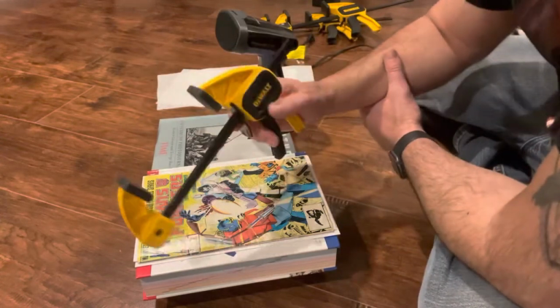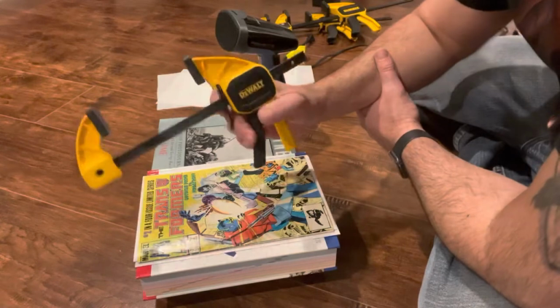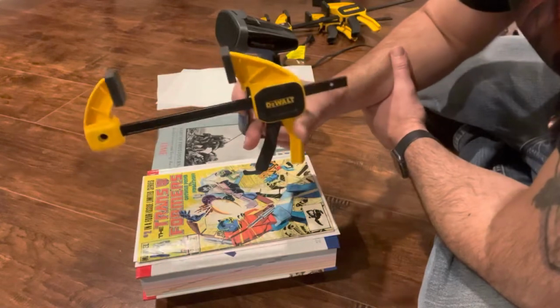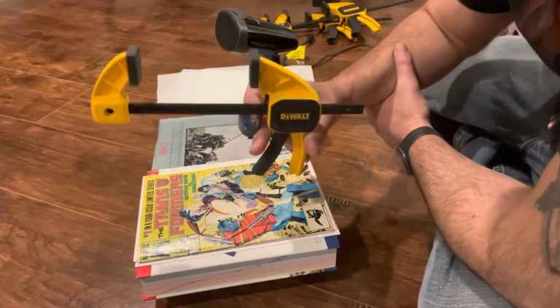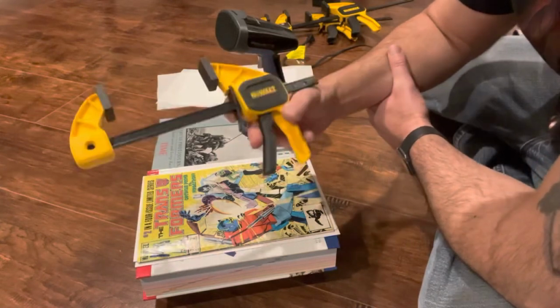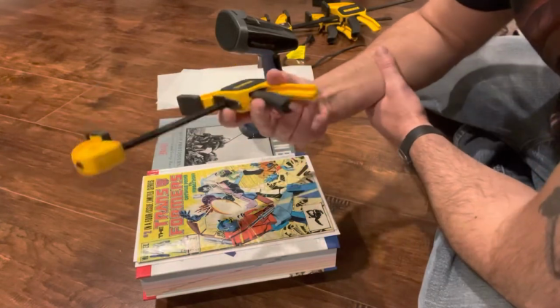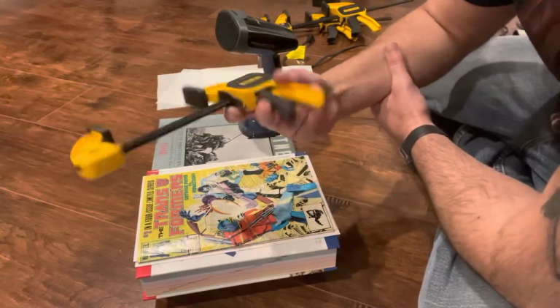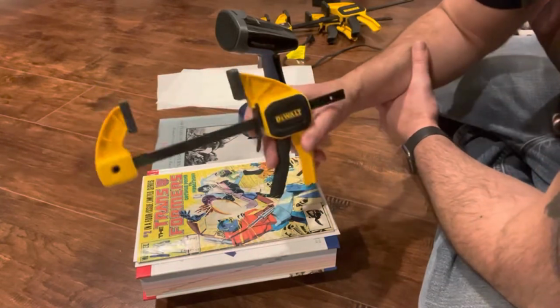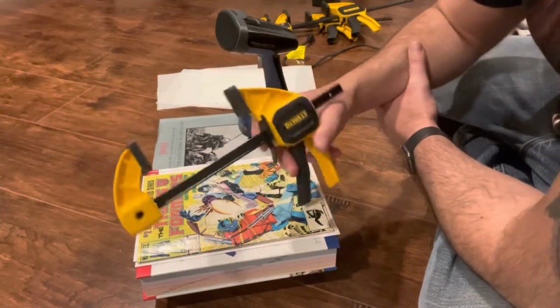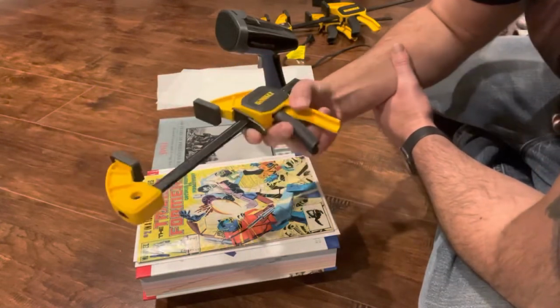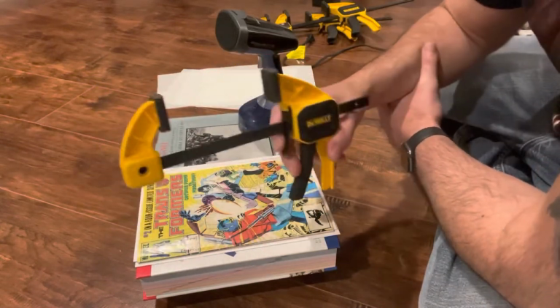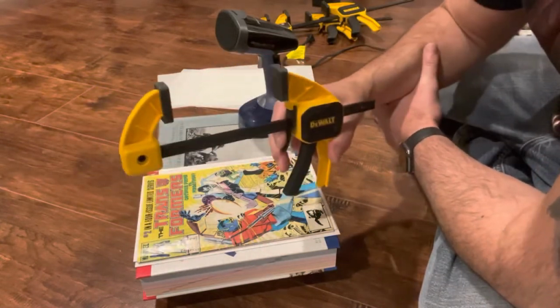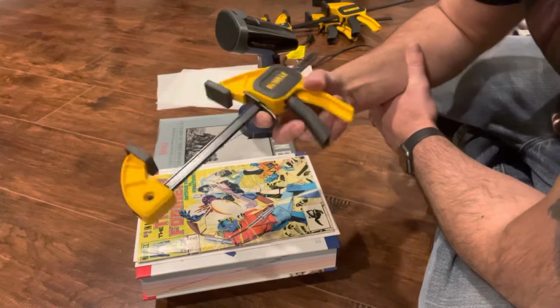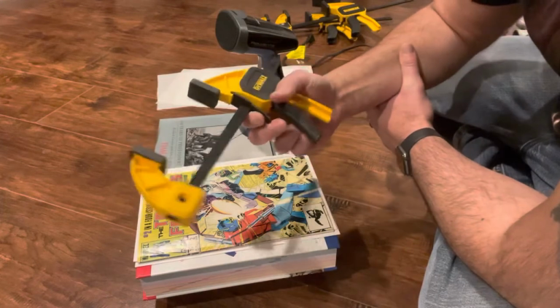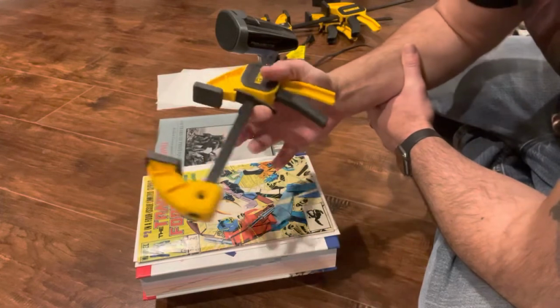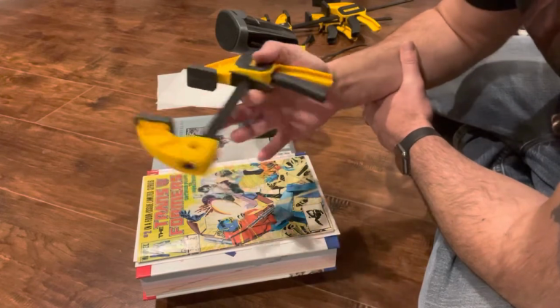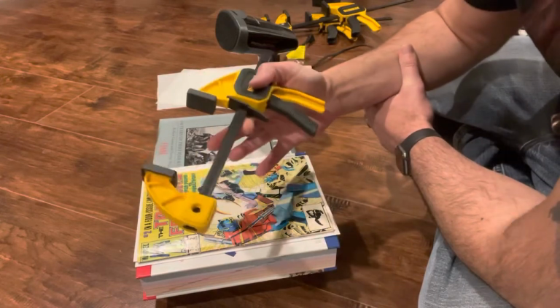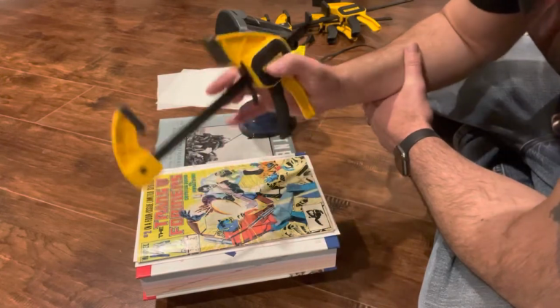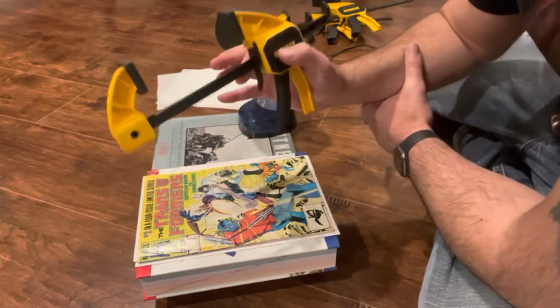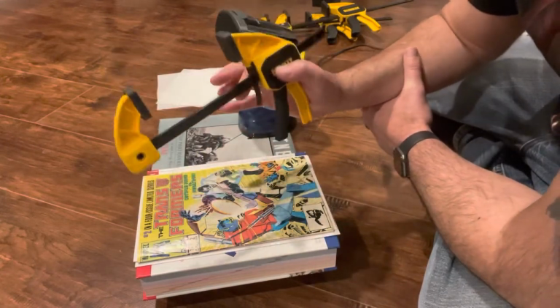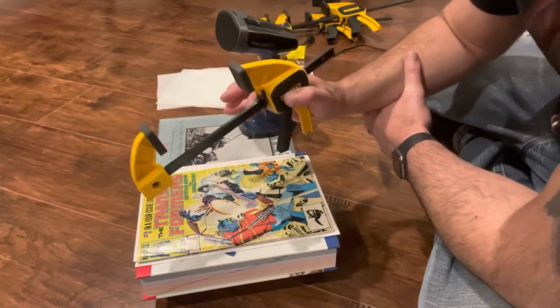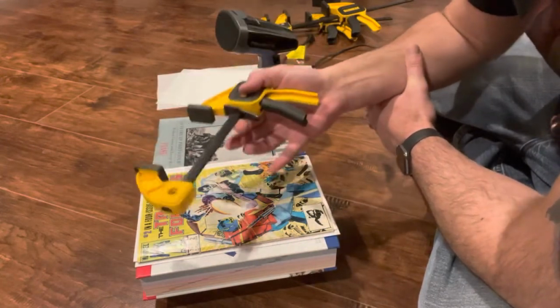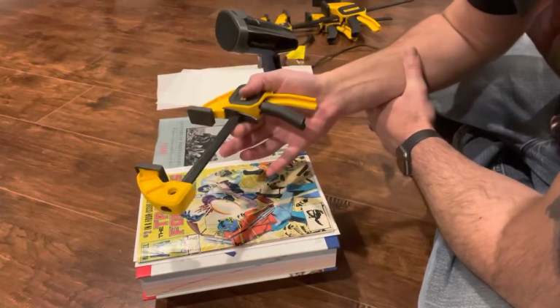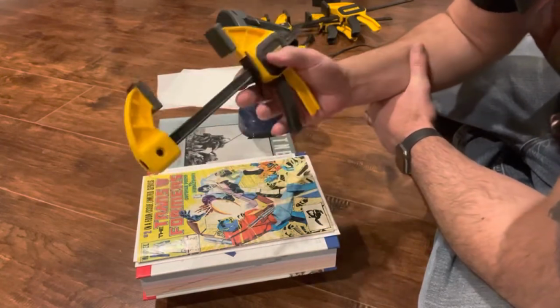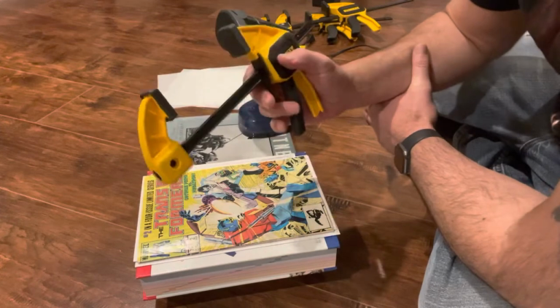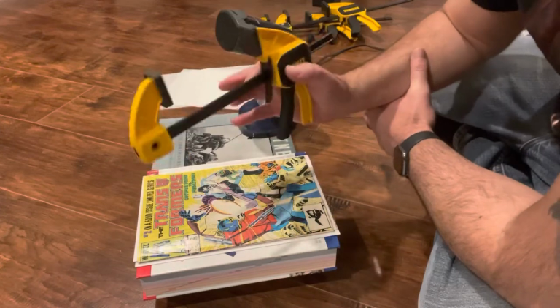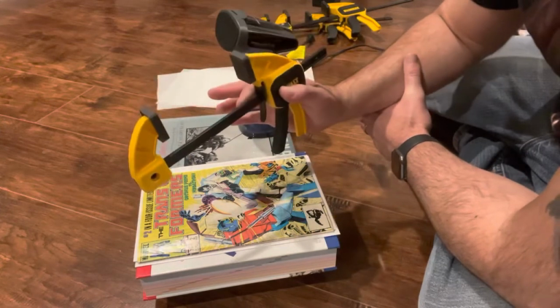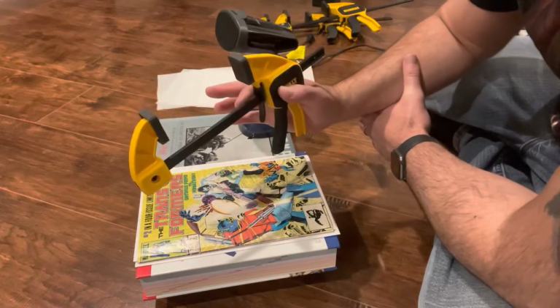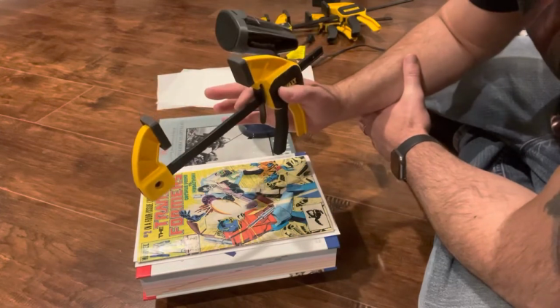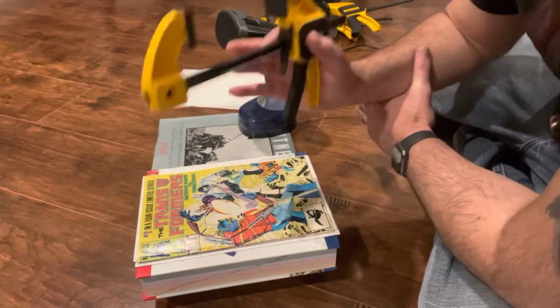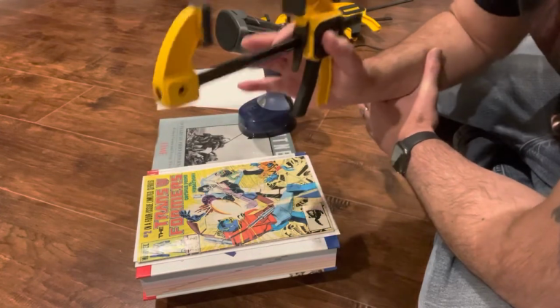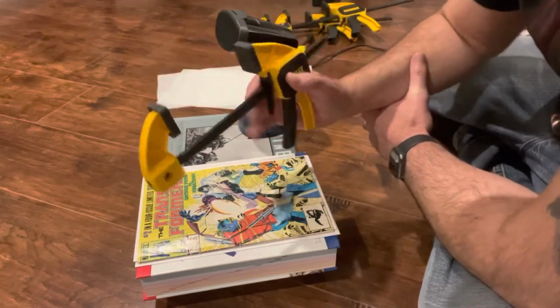You need a set of these clamps — these are DeWalt, I probably paid about 30 bucks for a four-pack. But if you go to Harbor Freight or a store like that you can probably get them for about three bucks each. You need four of them.